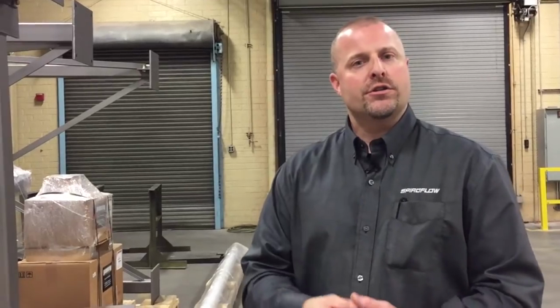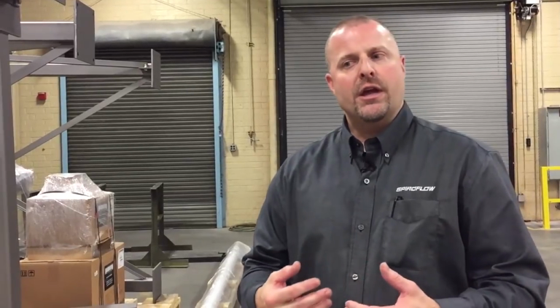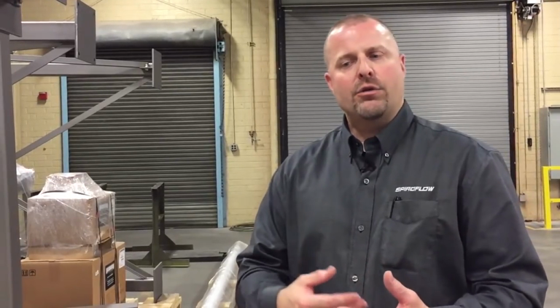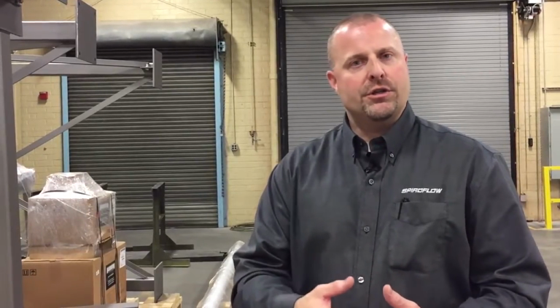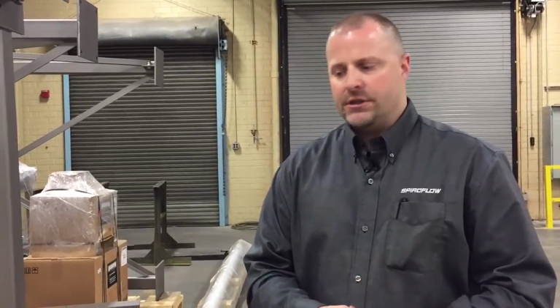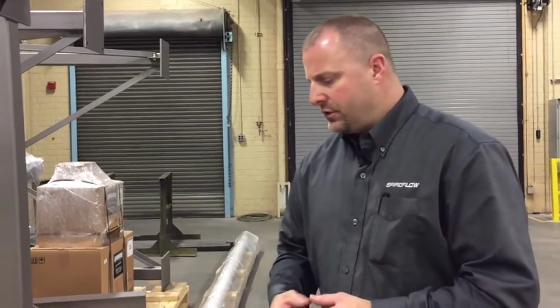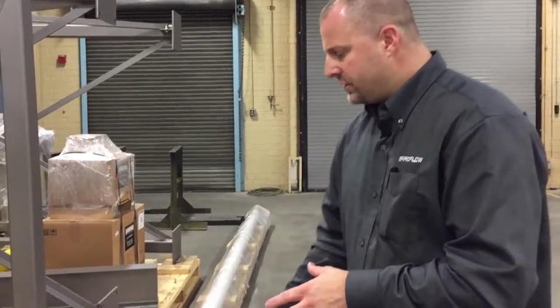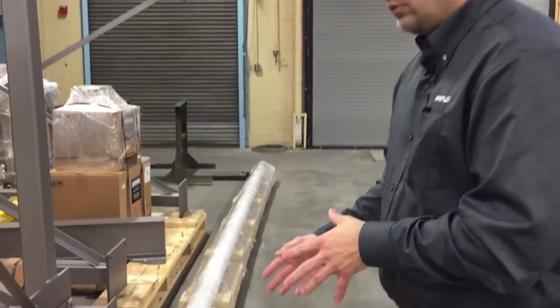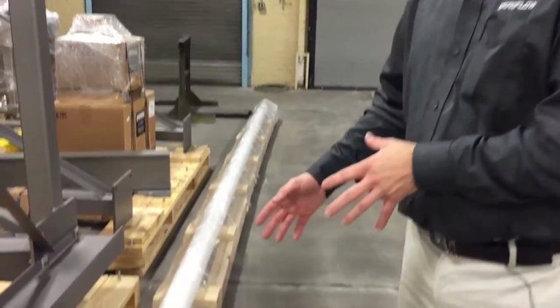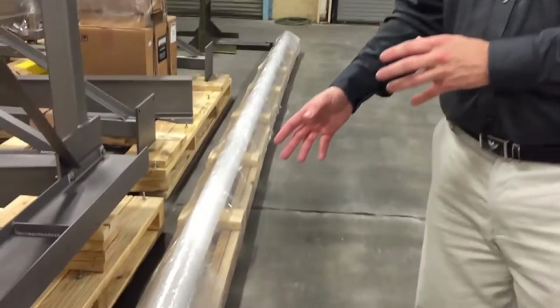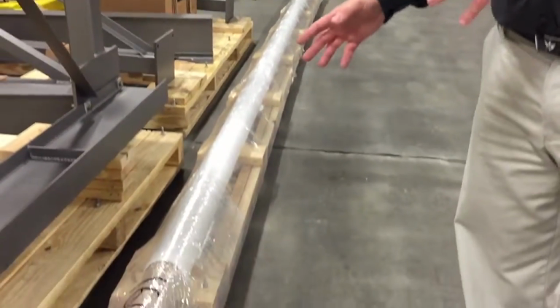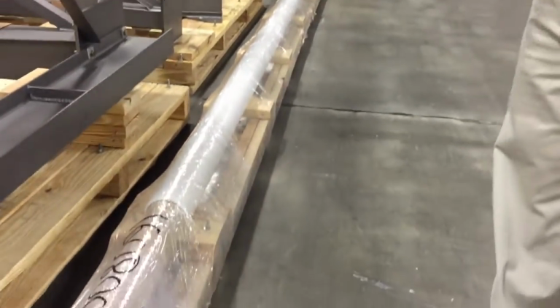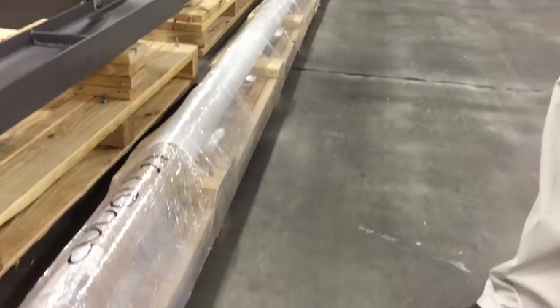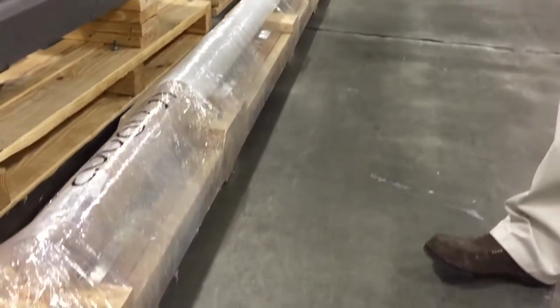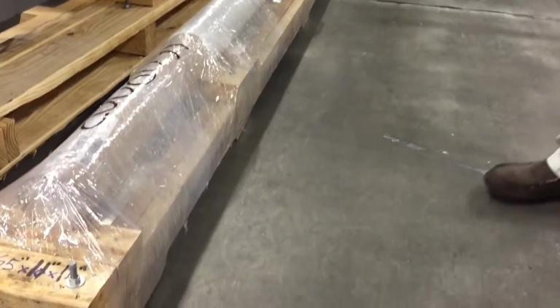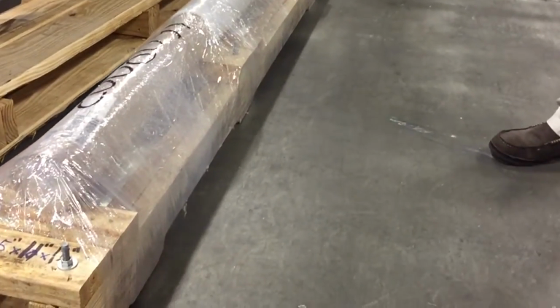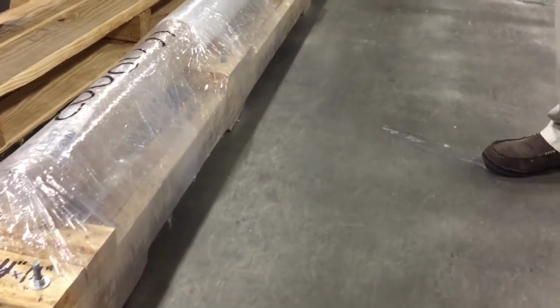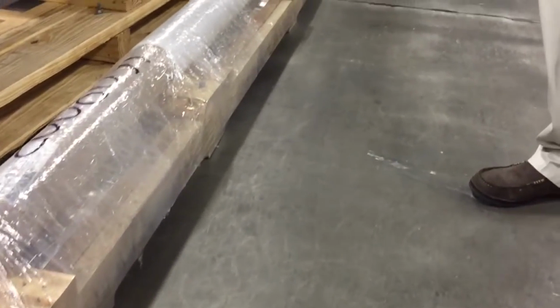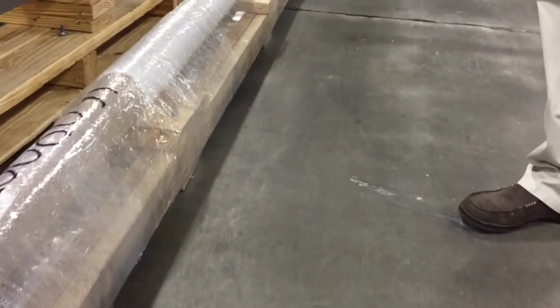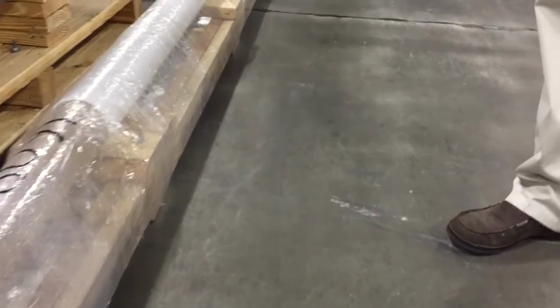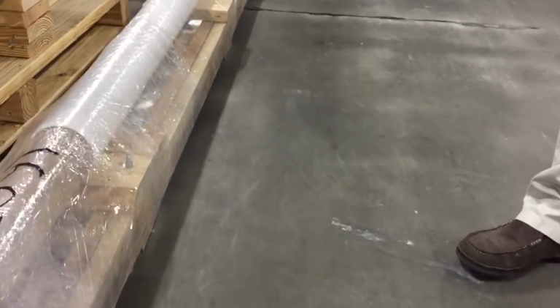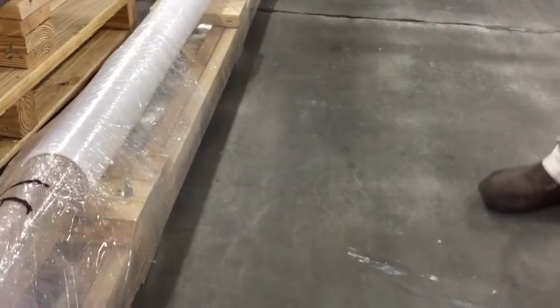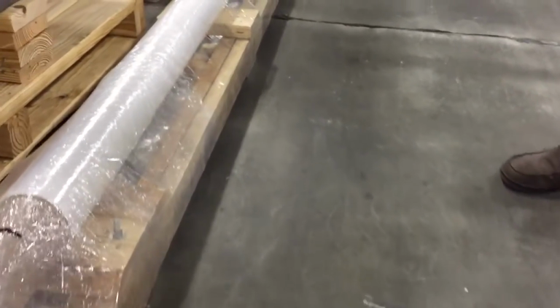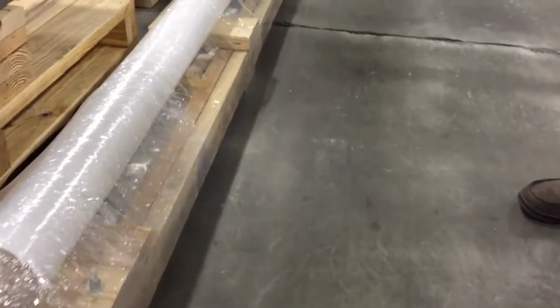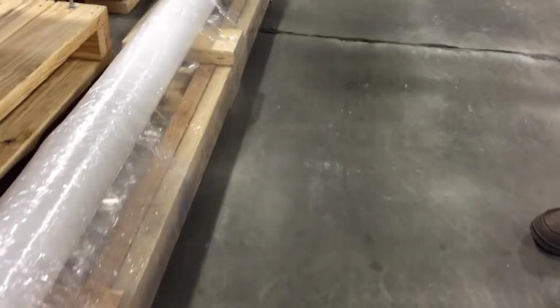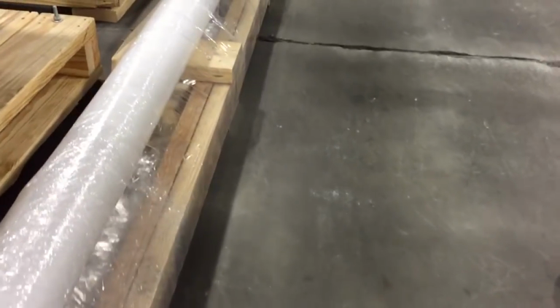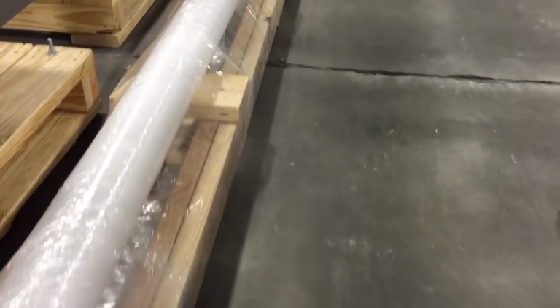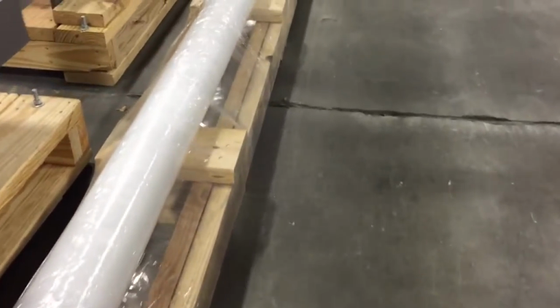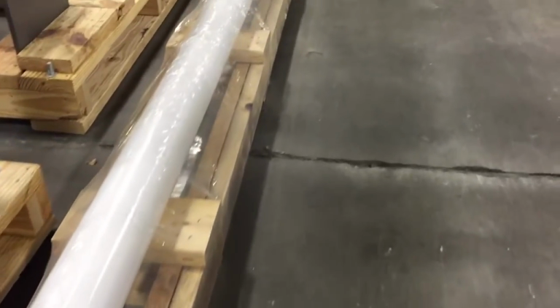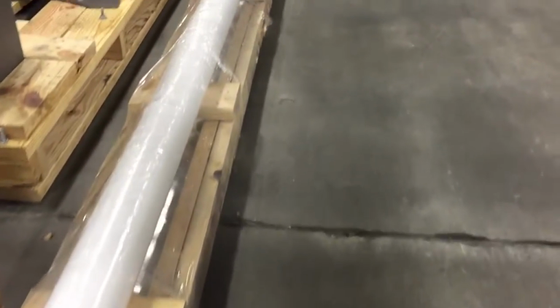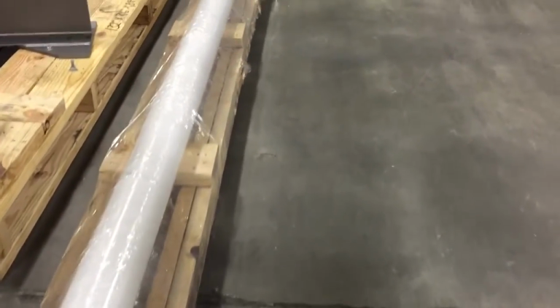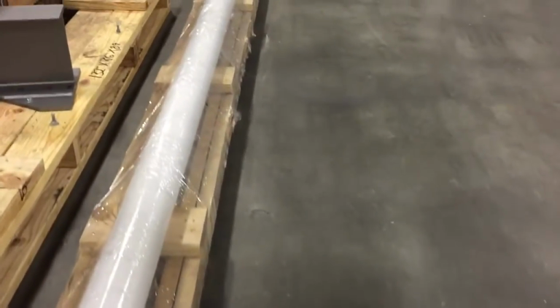How we would ship it is the longest unit we come with would be a 20-foot UHMW tube, and this is how we would pack it up and prepare it for shipment to your site.